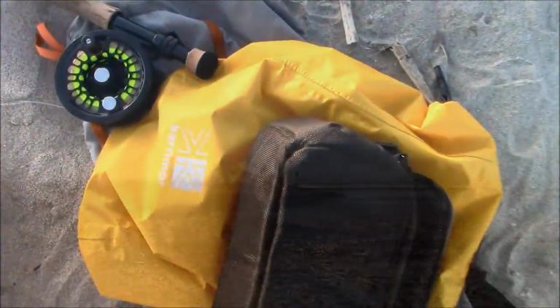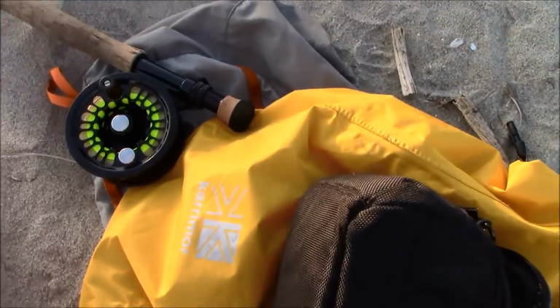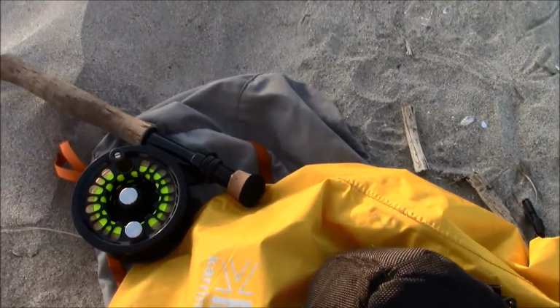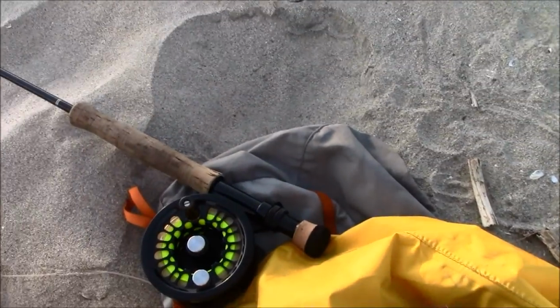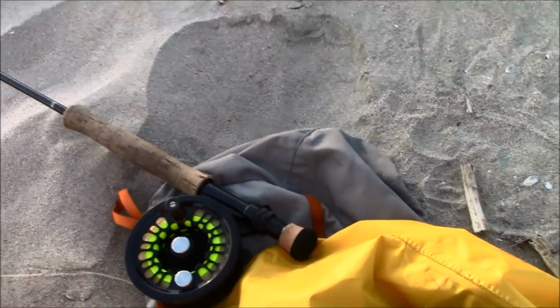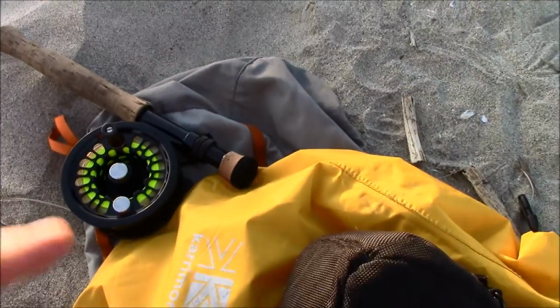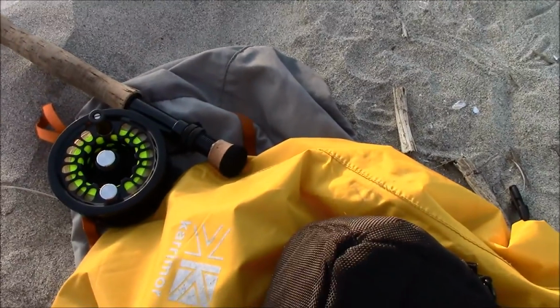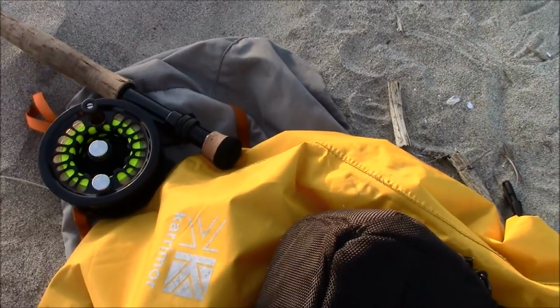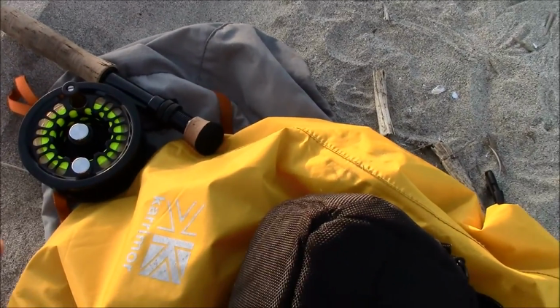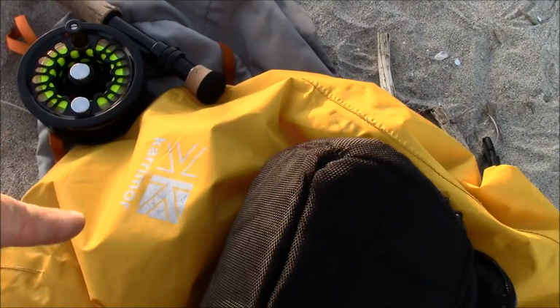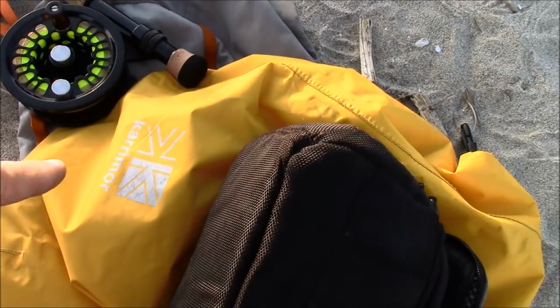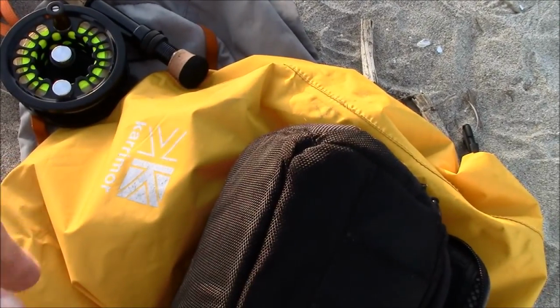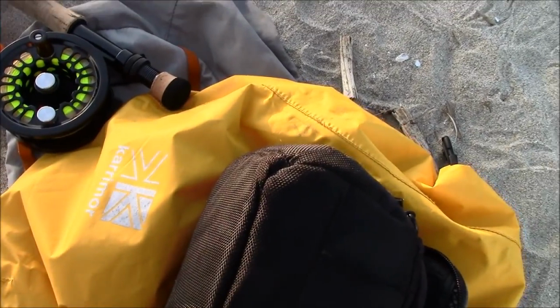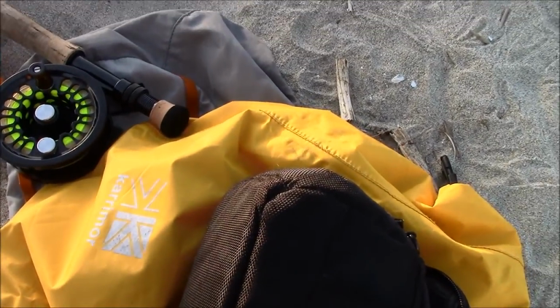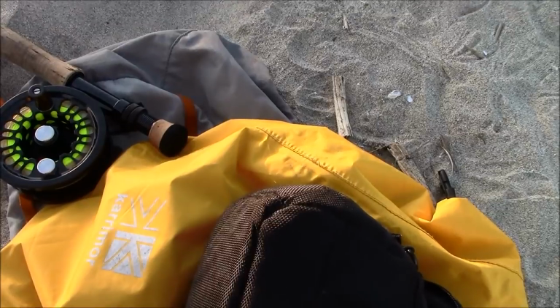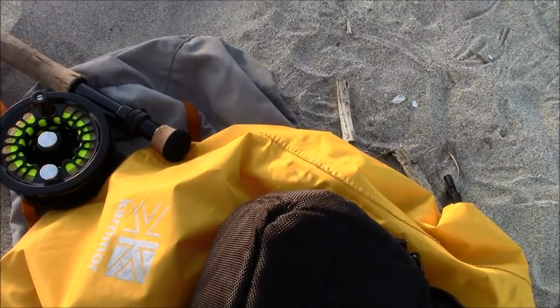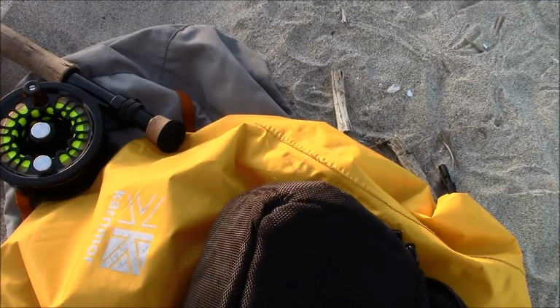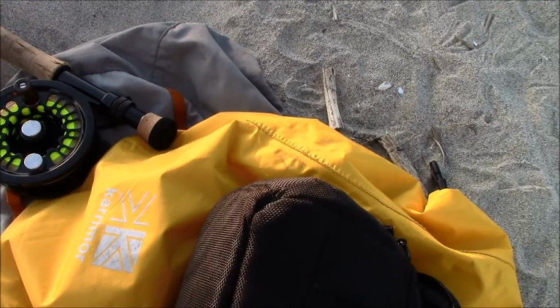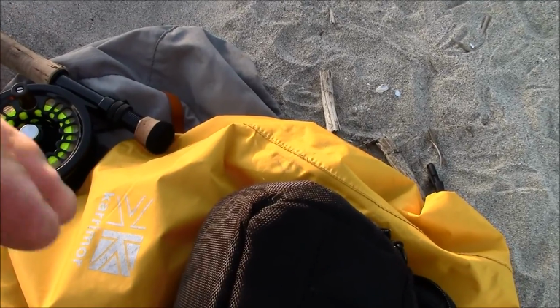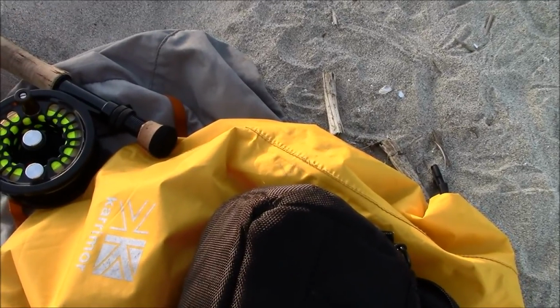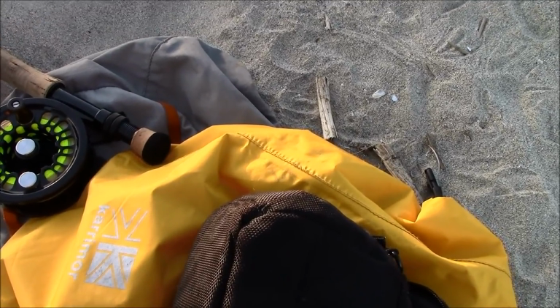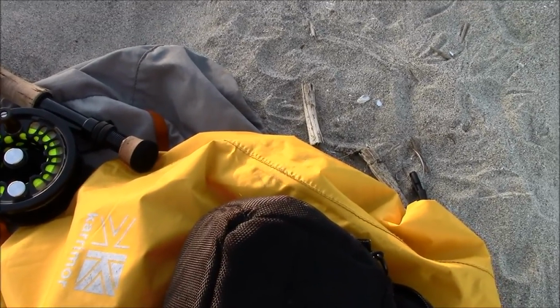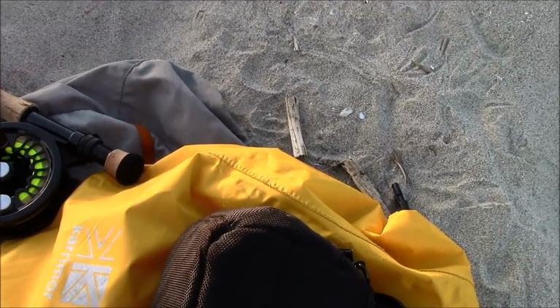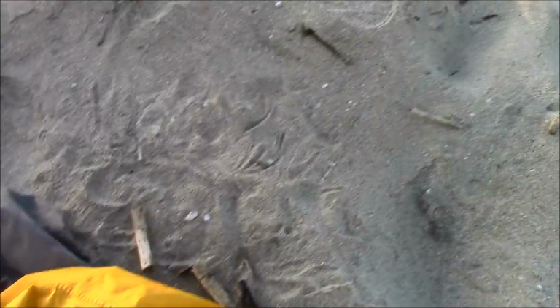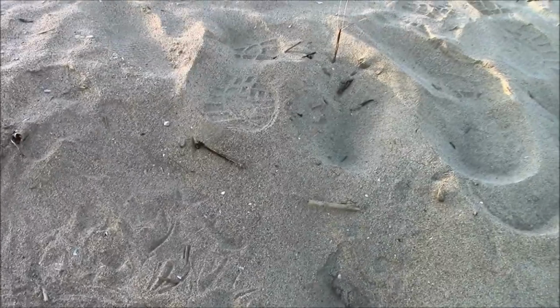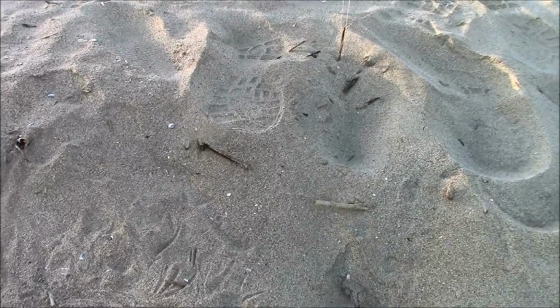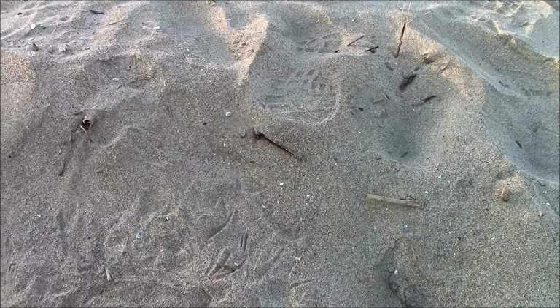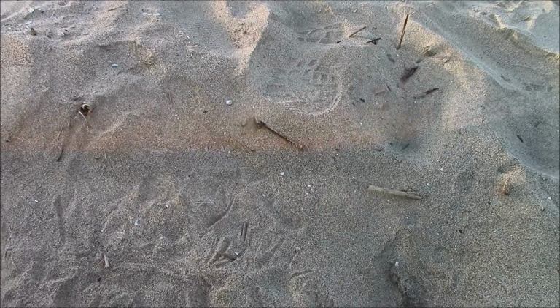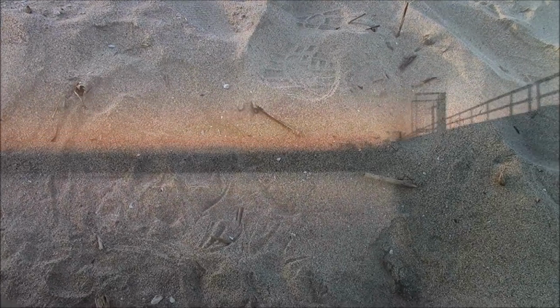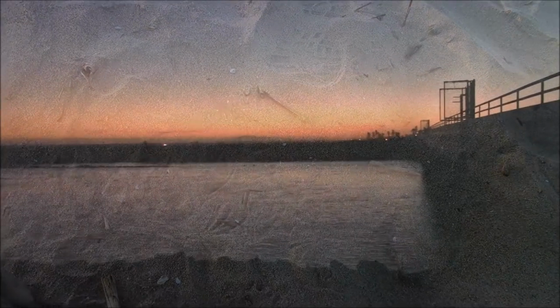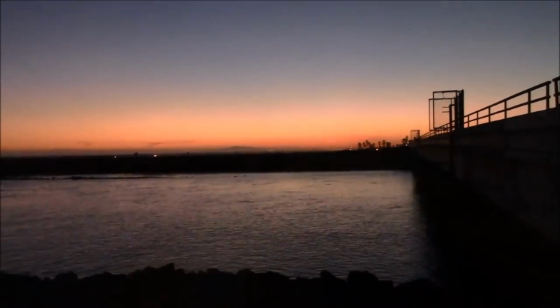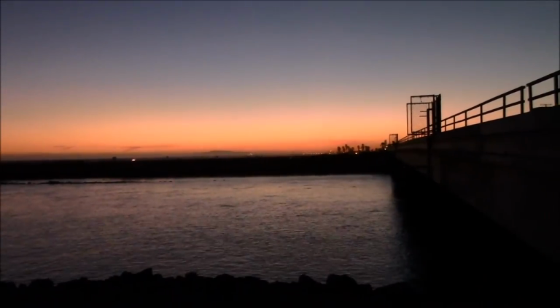I'm going to put away the camera — I don't want to get any sand or salt water on it. That's why the dry sack. If we catch anything we'll bring it up here and show it, get a few pictures, and we'll break out the camera here at the end to show you the results. We're back on the south side of the river now.